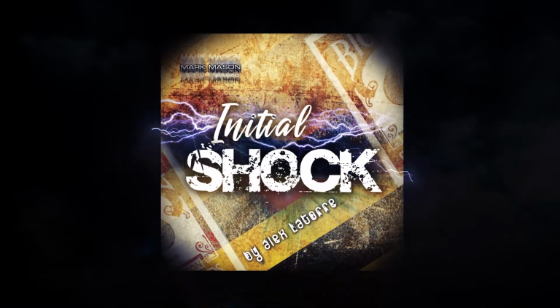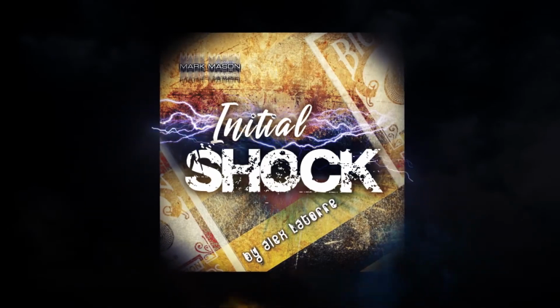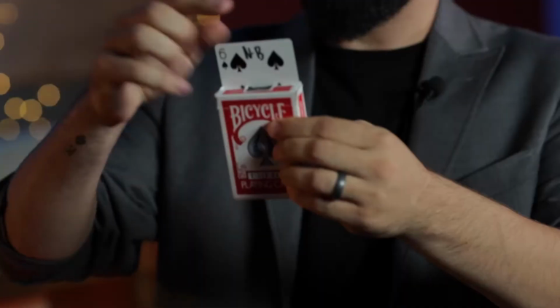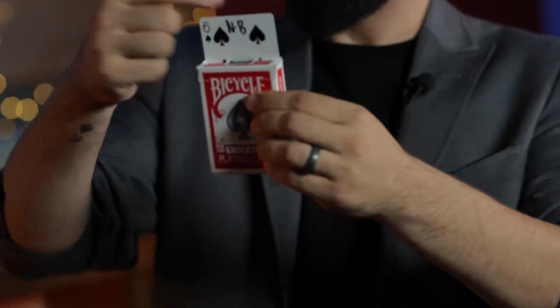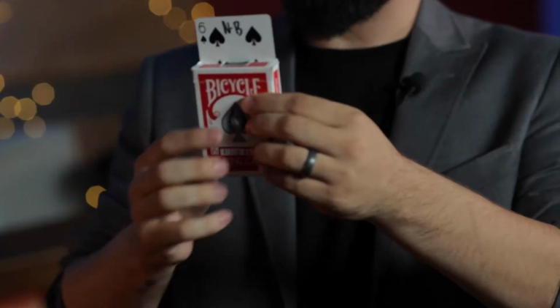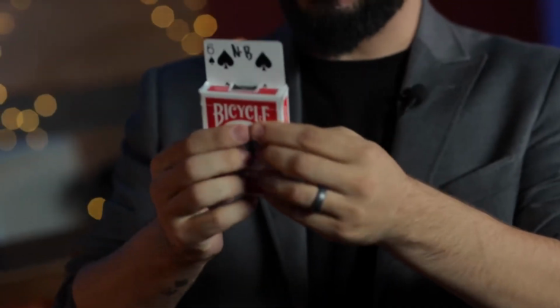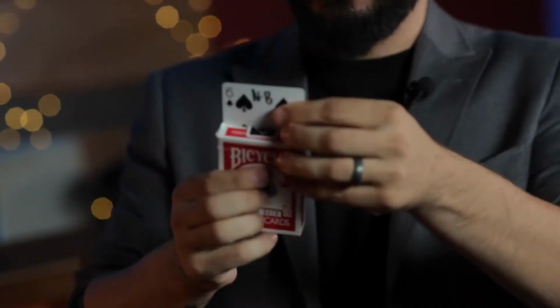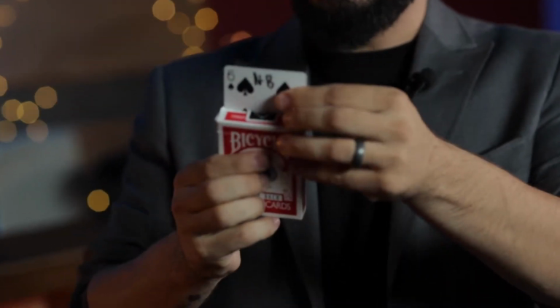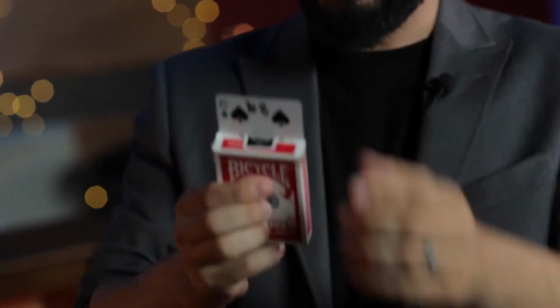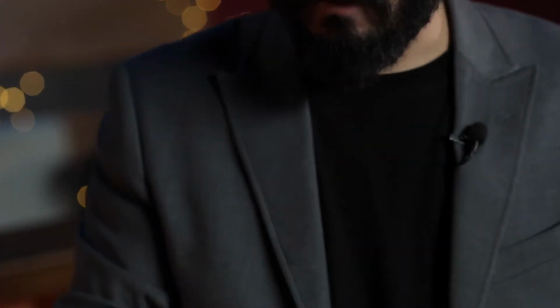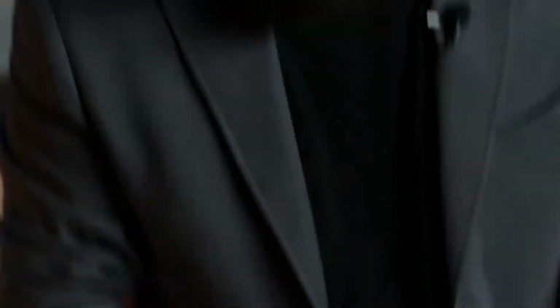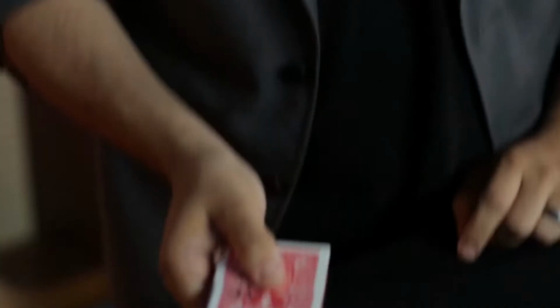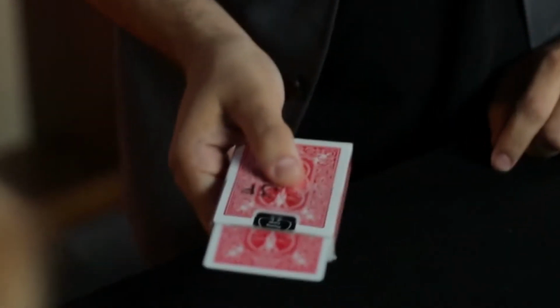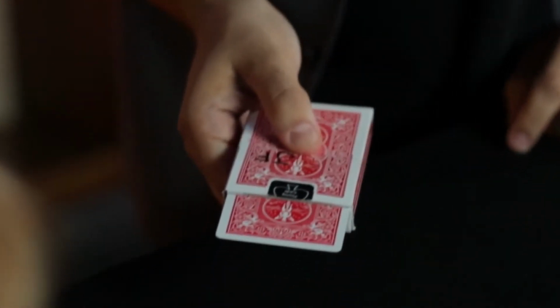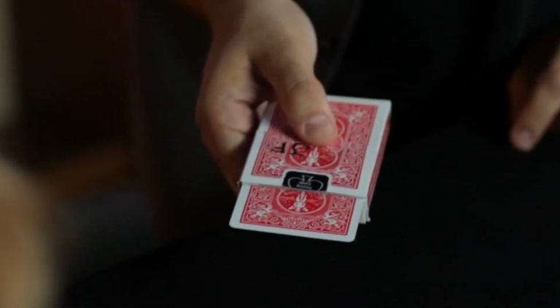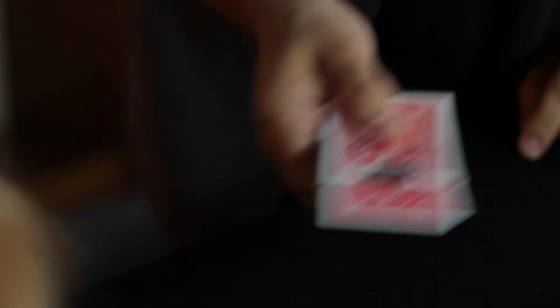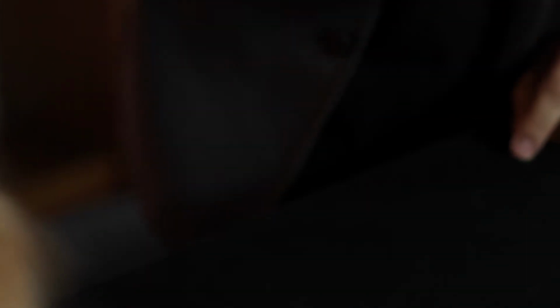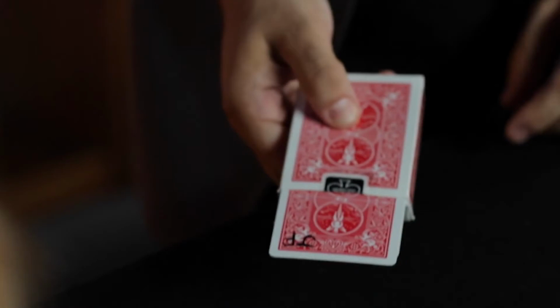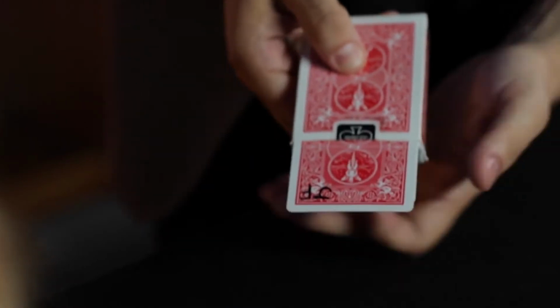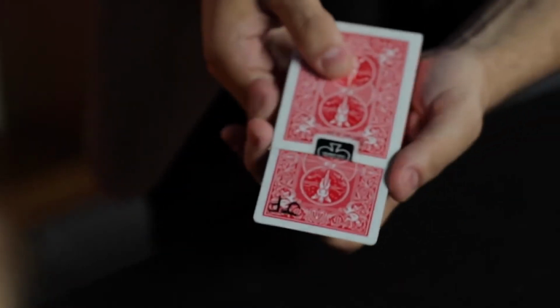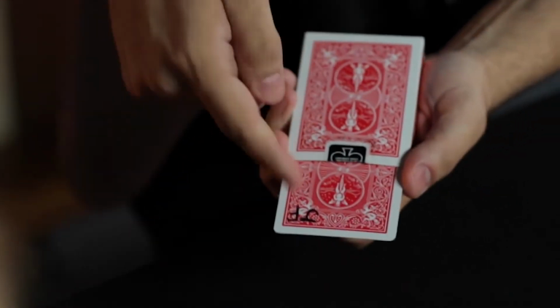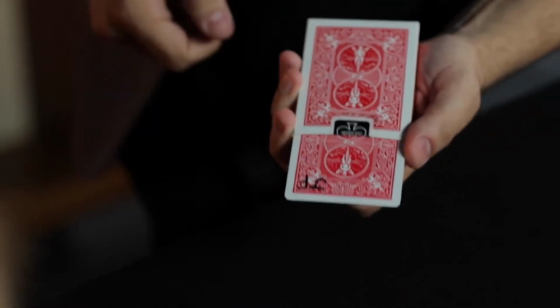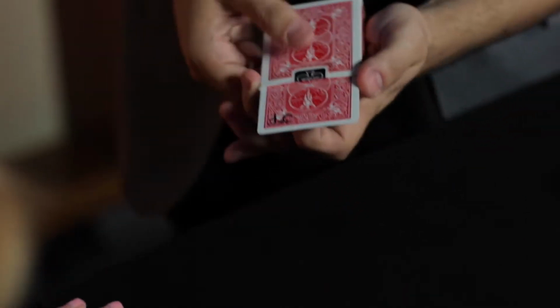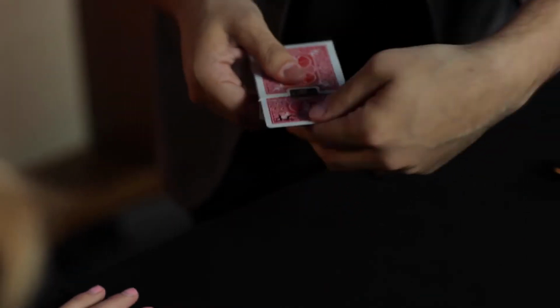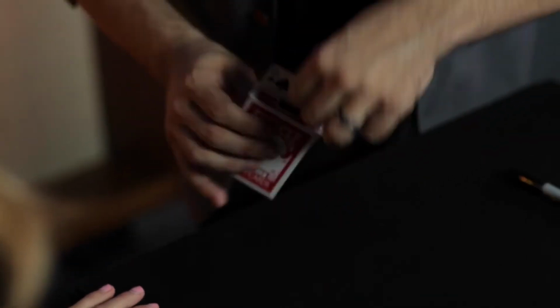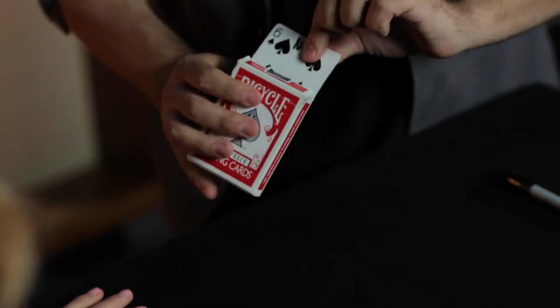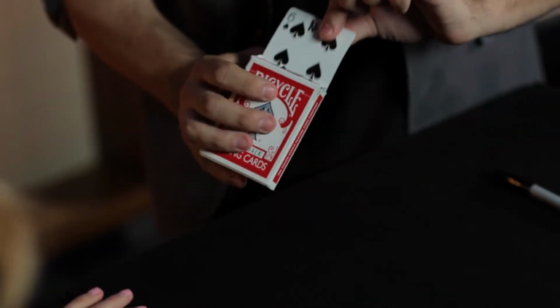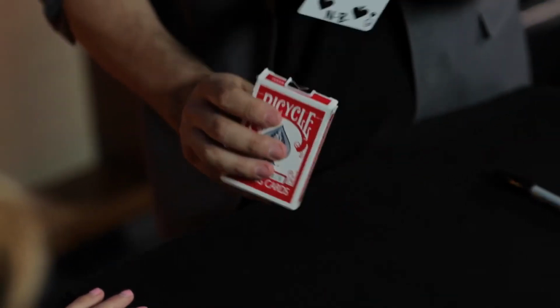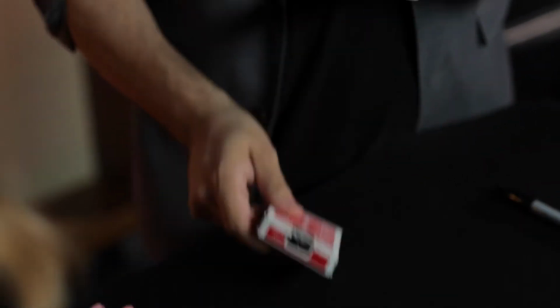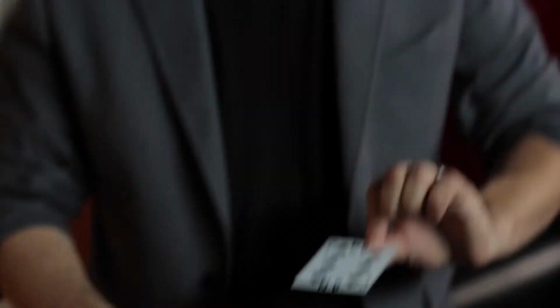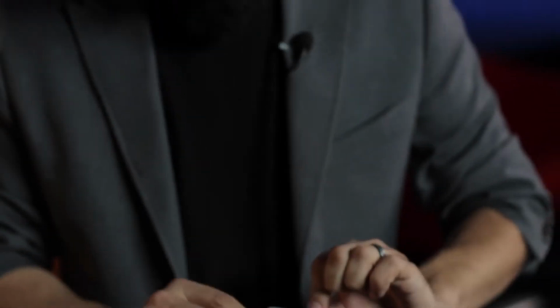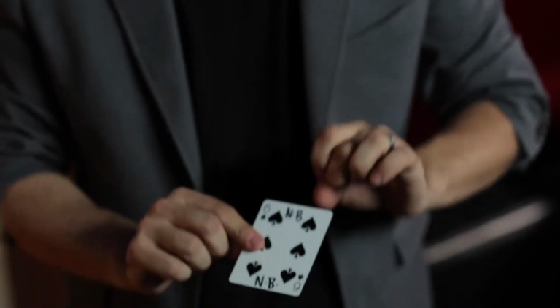Your card, your initials, my box, my initials. But if I go like this — now it's your card with both initials. What?